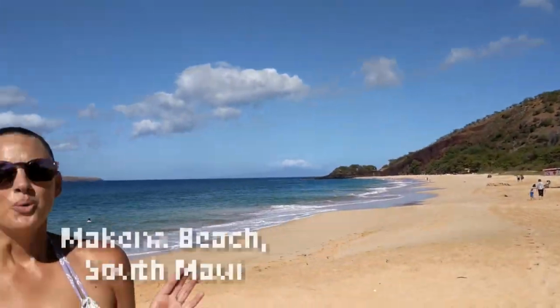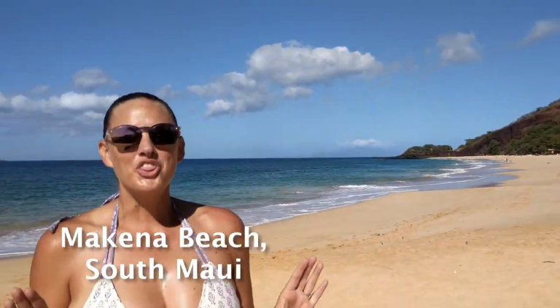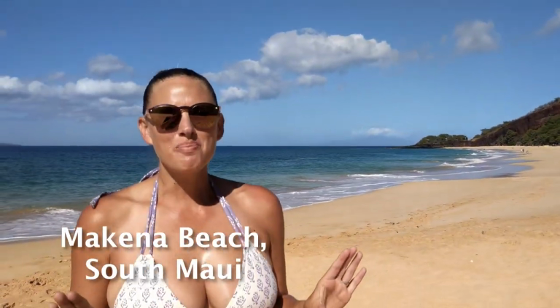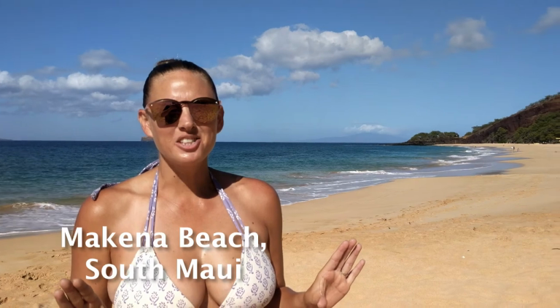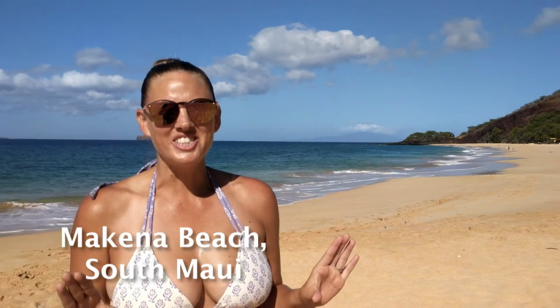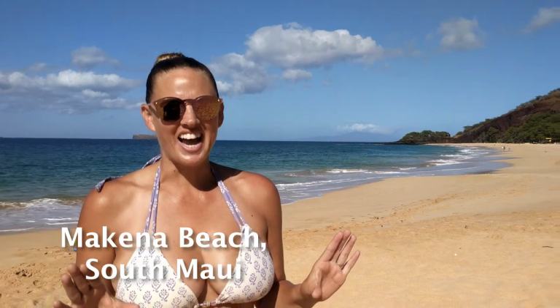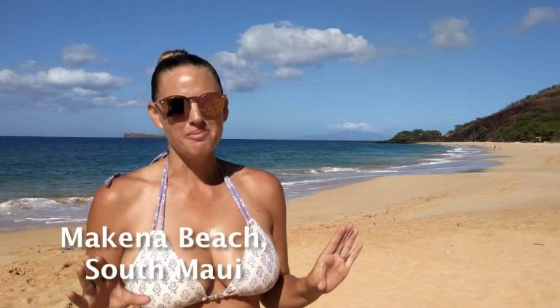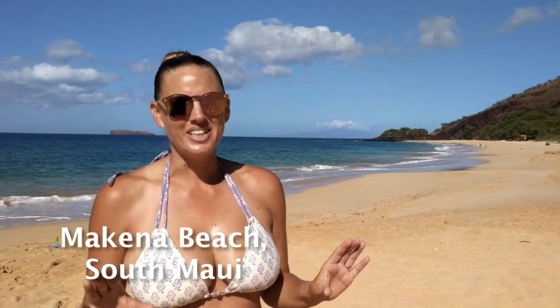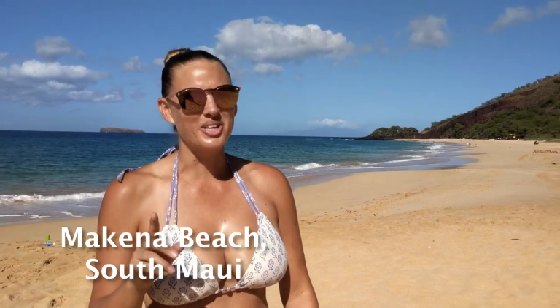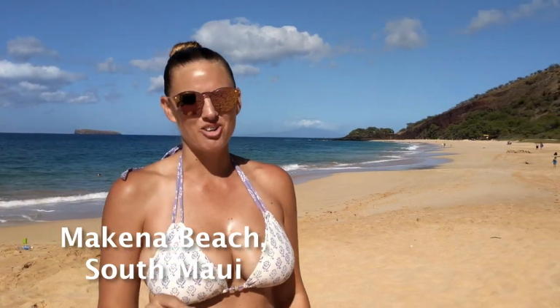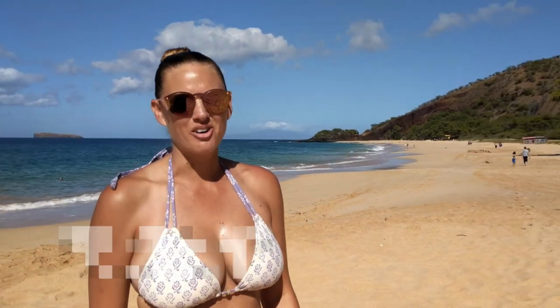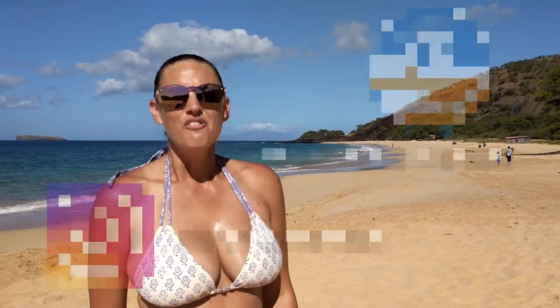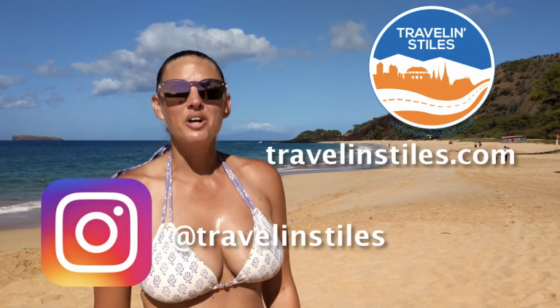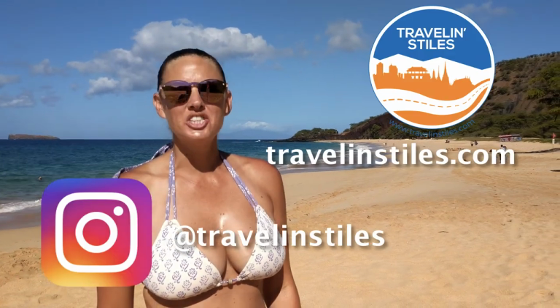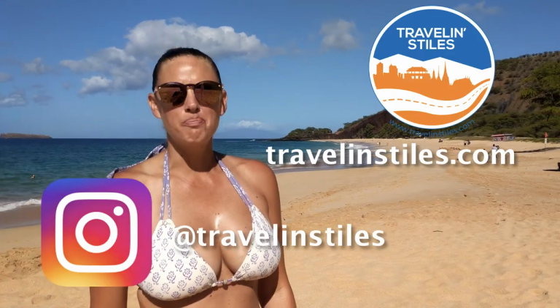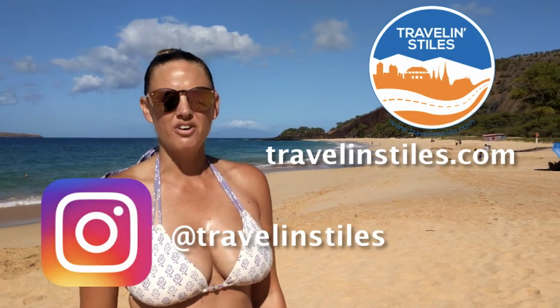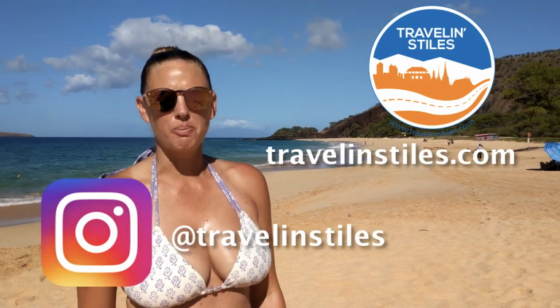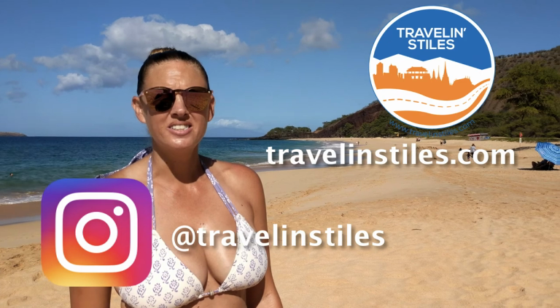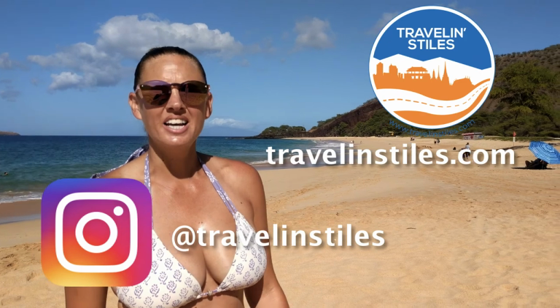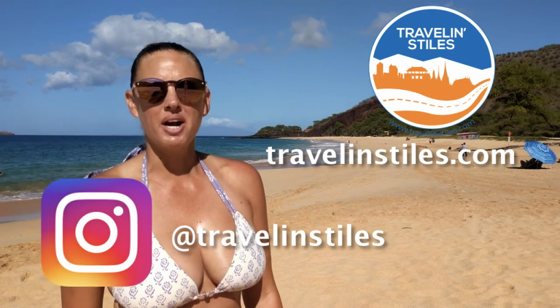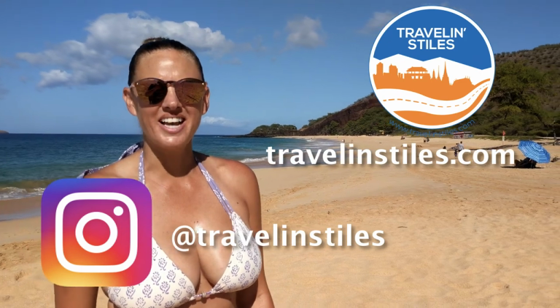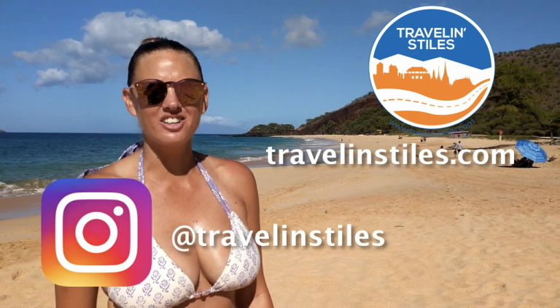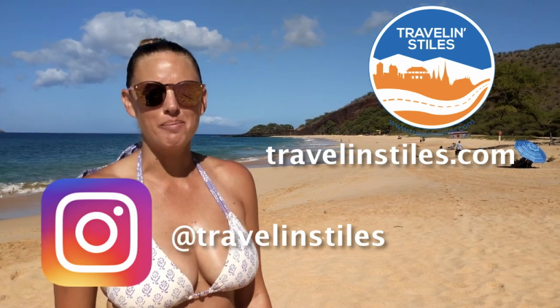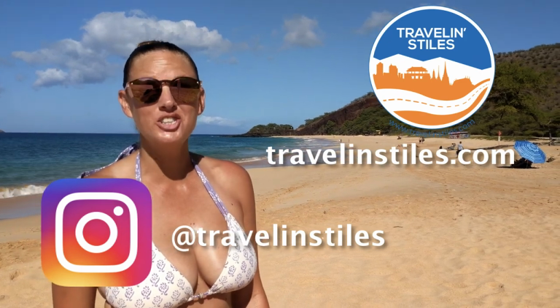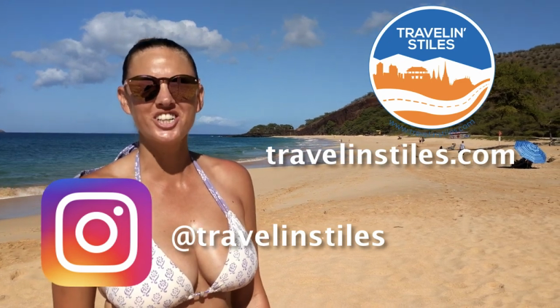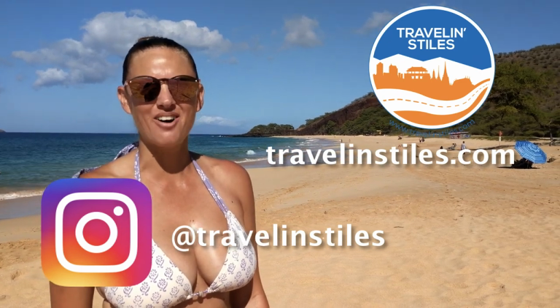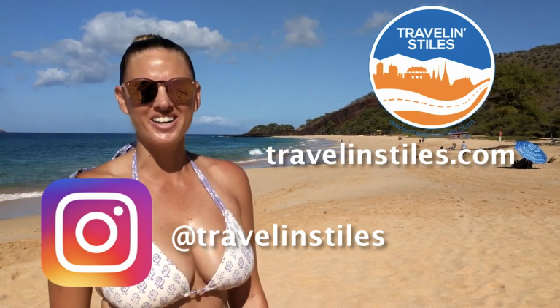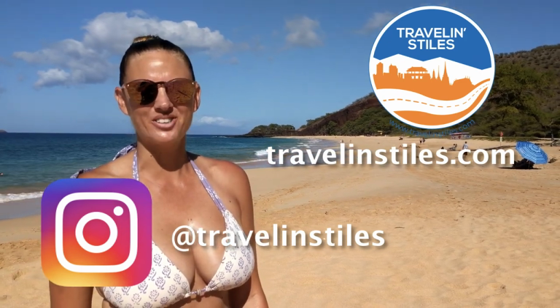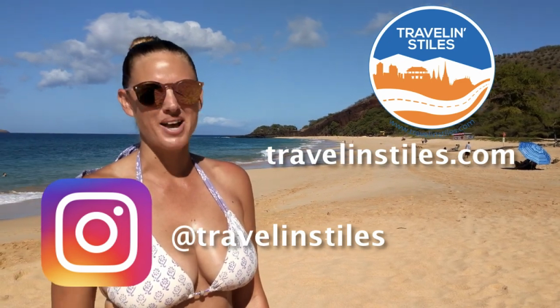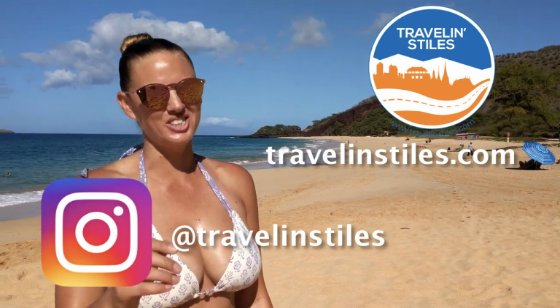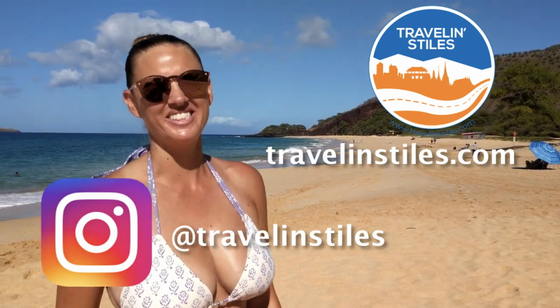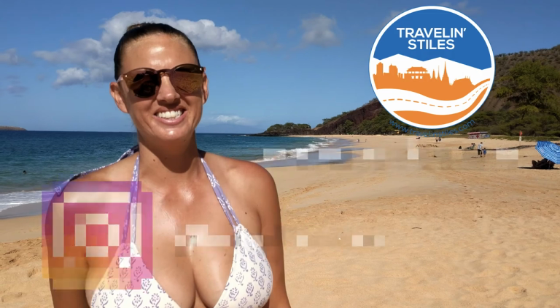With 30 miles of beaches on the island of Maui, you can't go wrong. For more information on the best photo spots, head to TravelingStyles.com and be sure to check us out on Instagram at TravelingStyles.